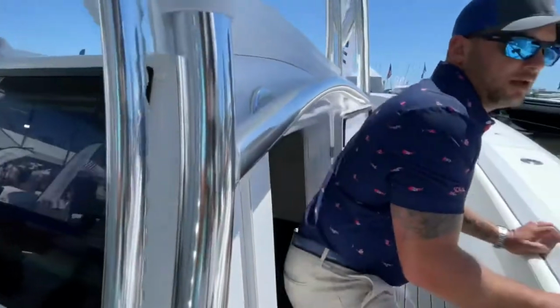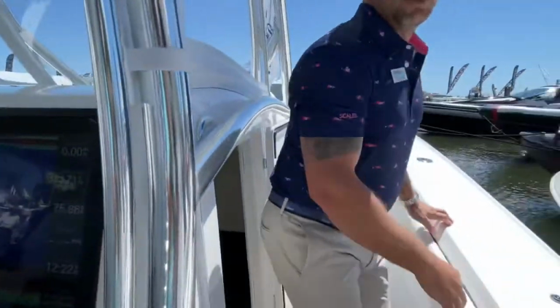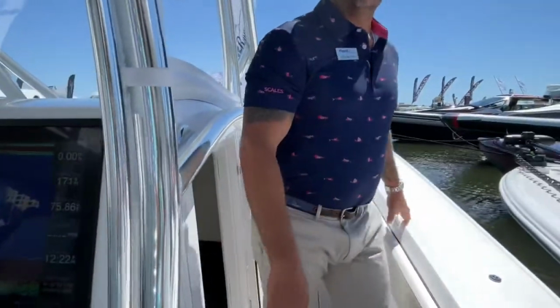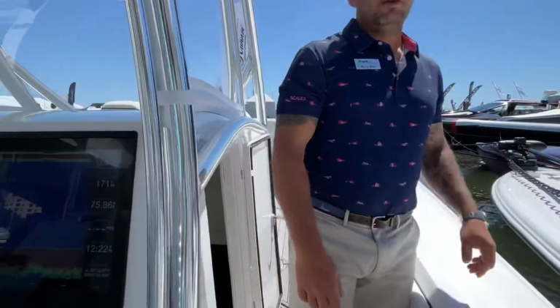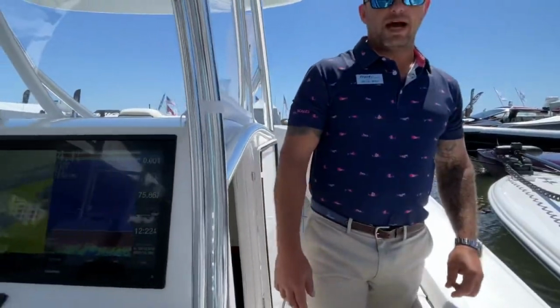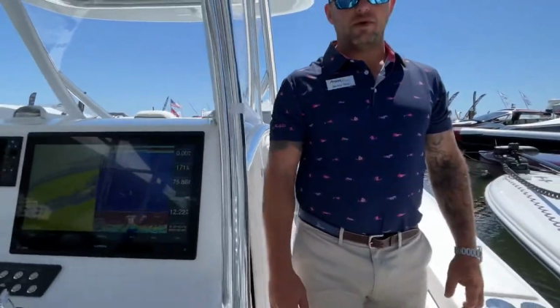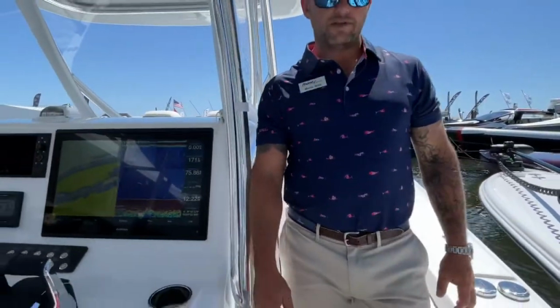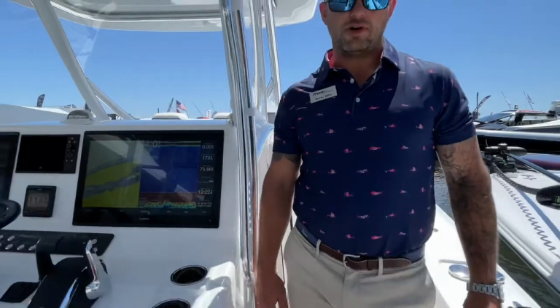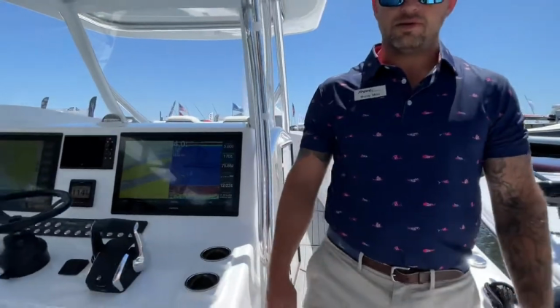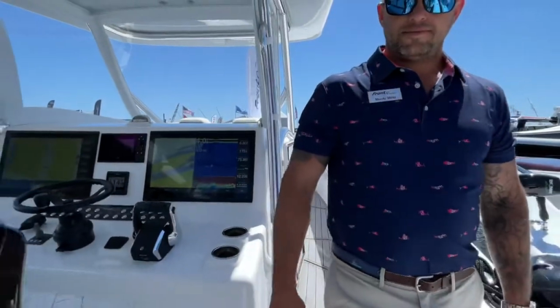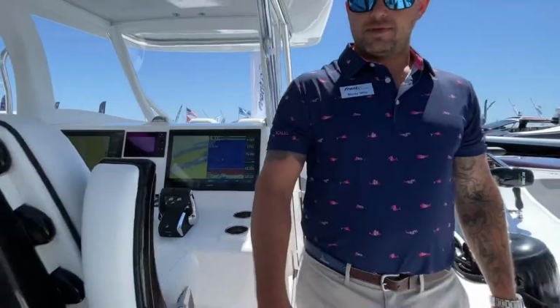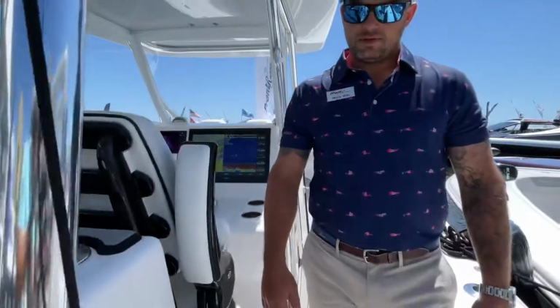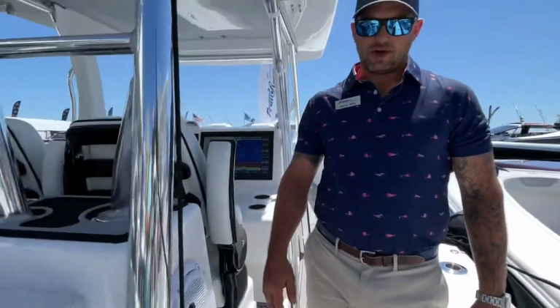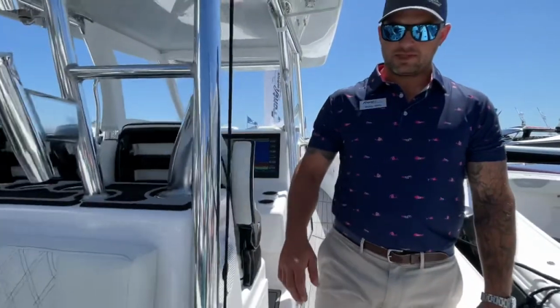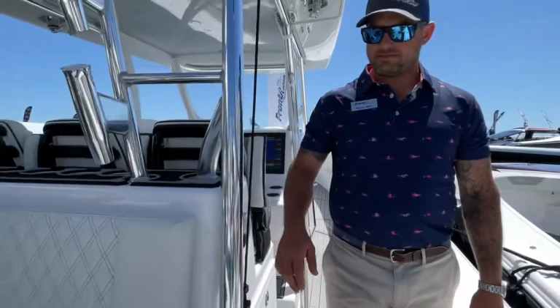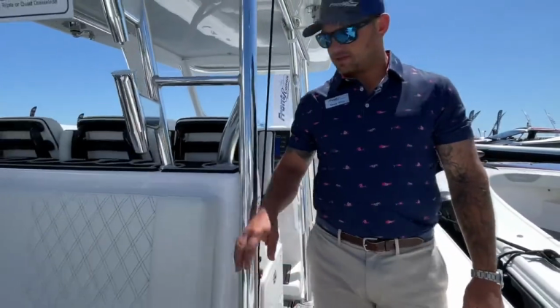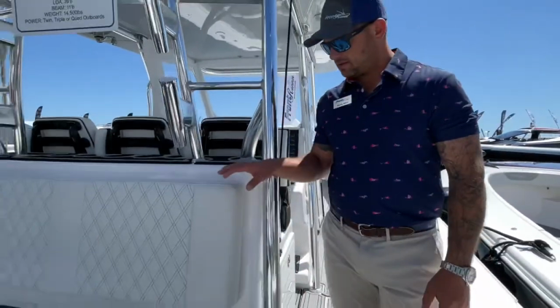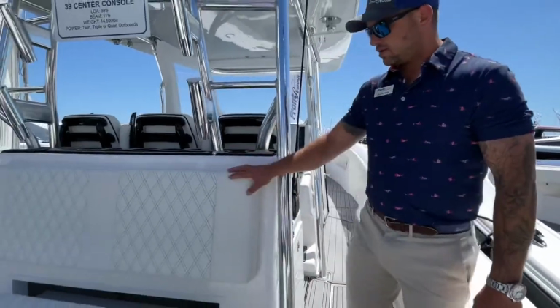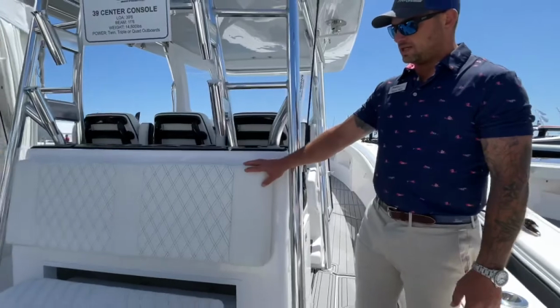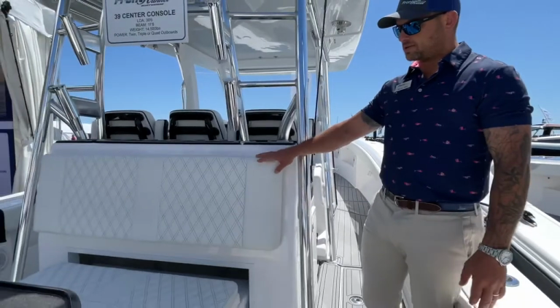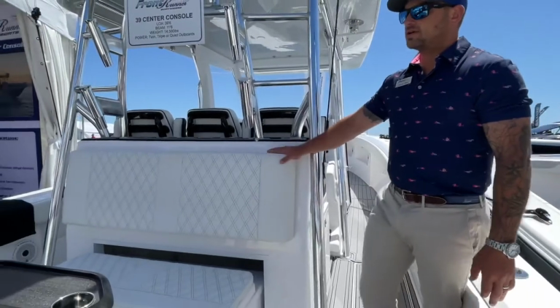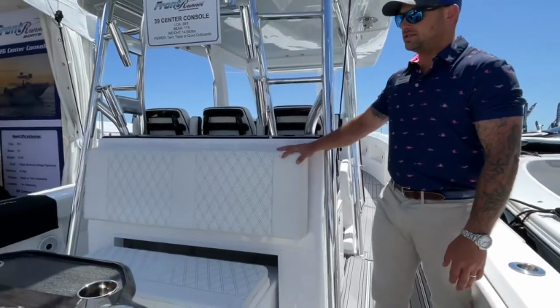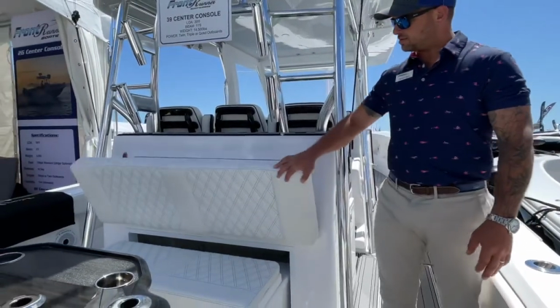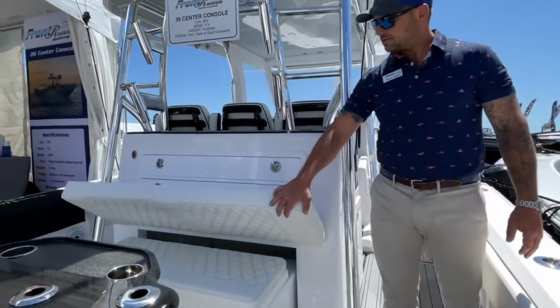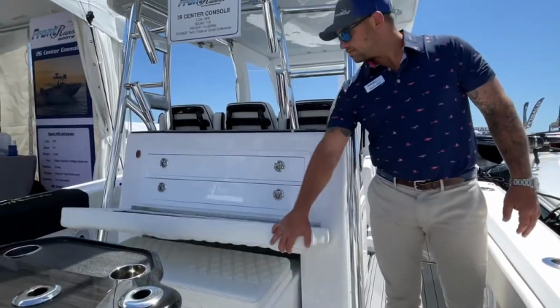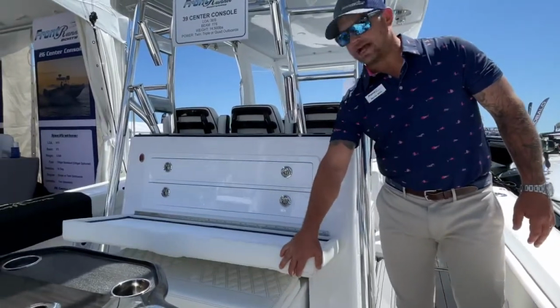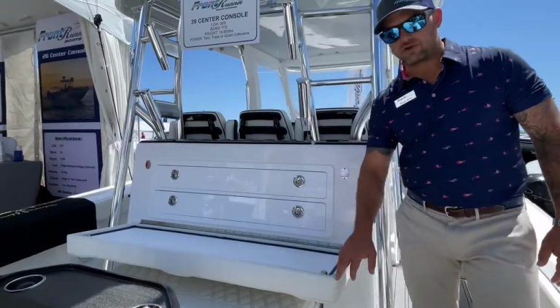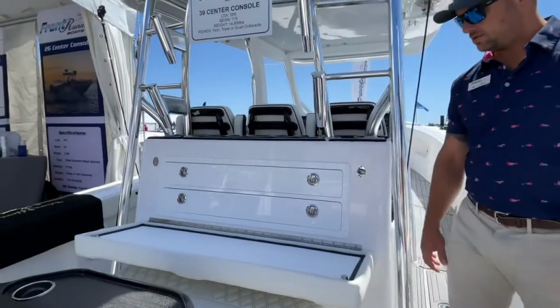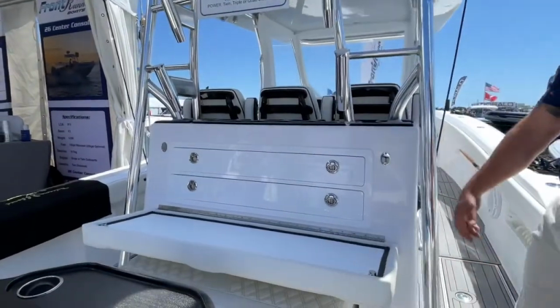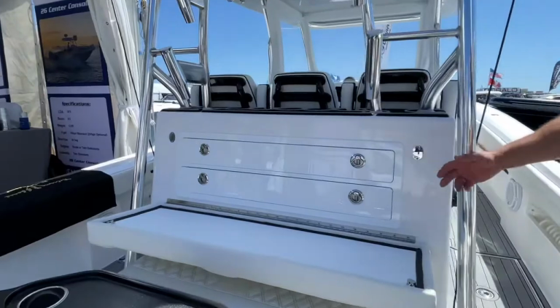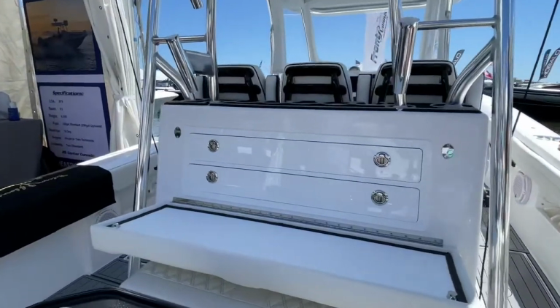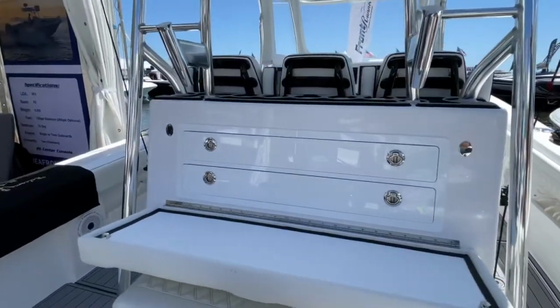Now back to the cockpit where we have a couple of cool features to show you, starting with this leaning post. The cushioned leaning post conceals tackle drawers and also doubles as your rigging station.